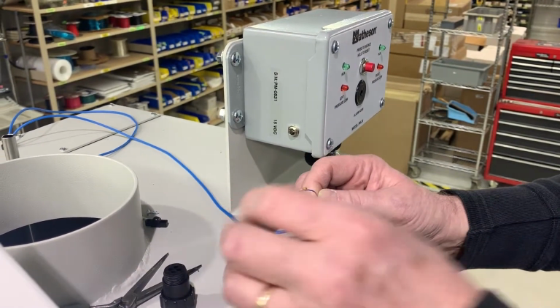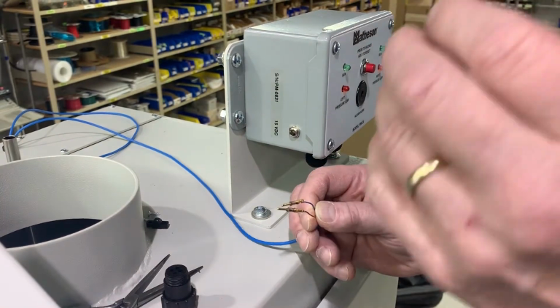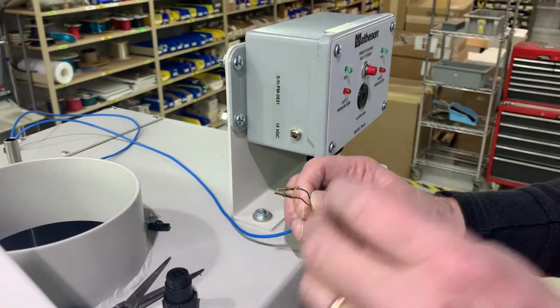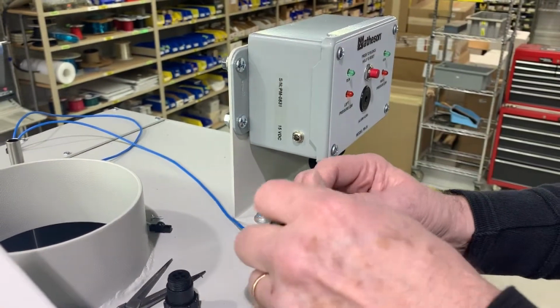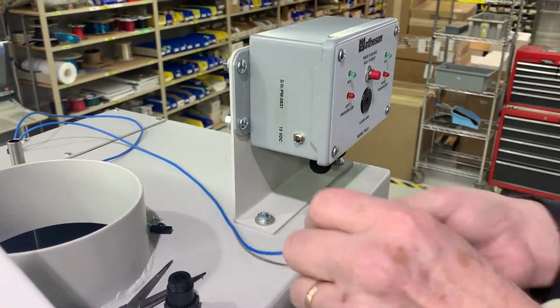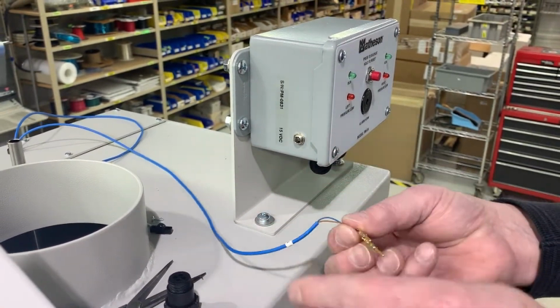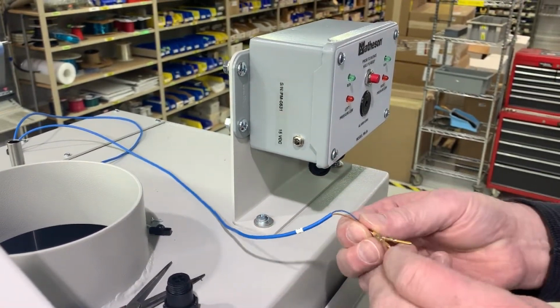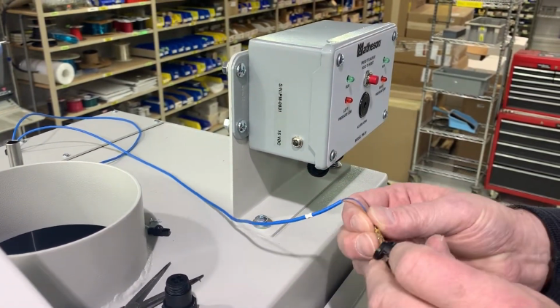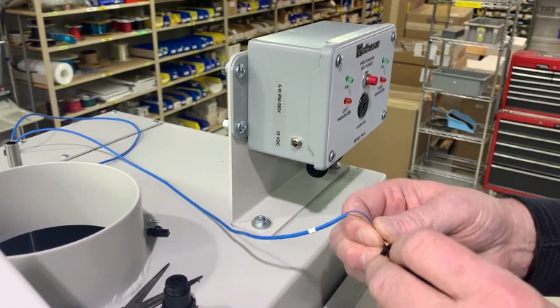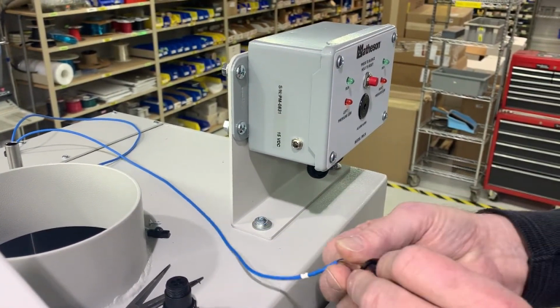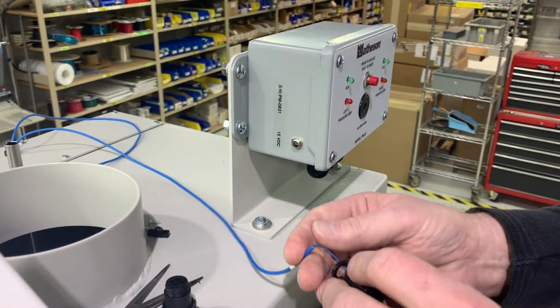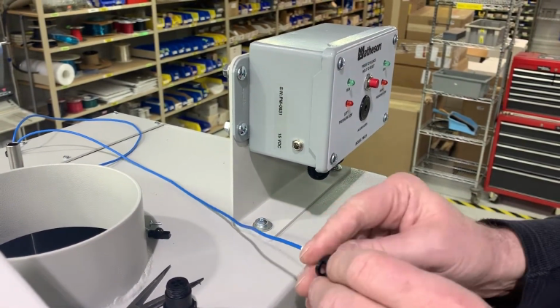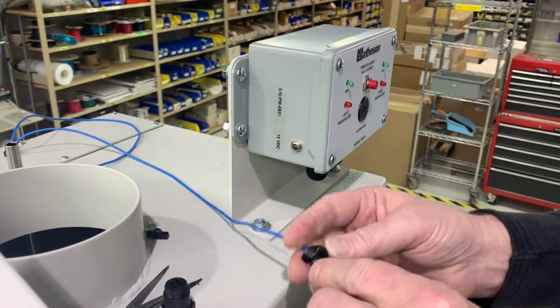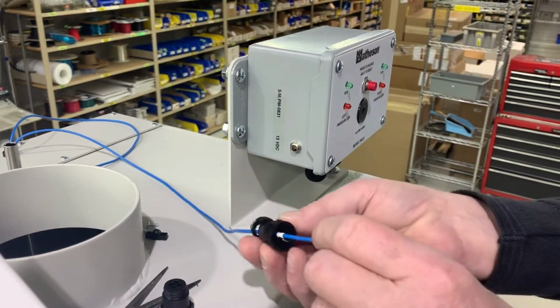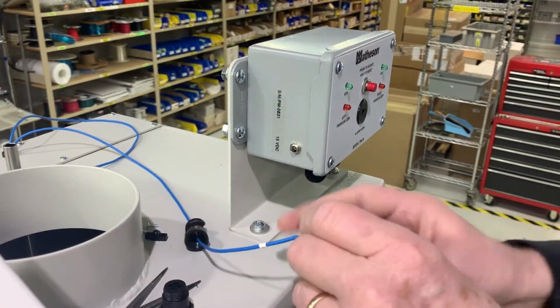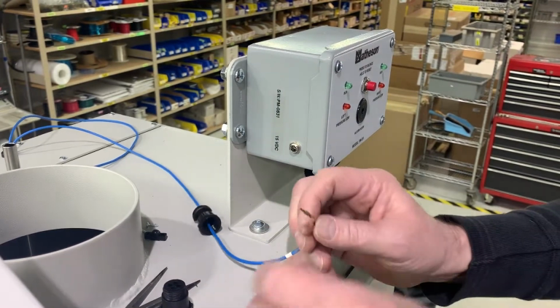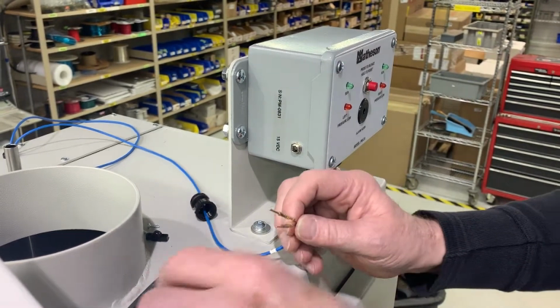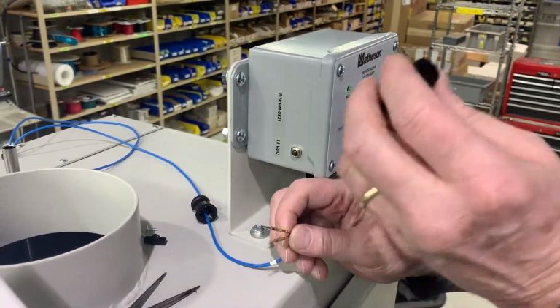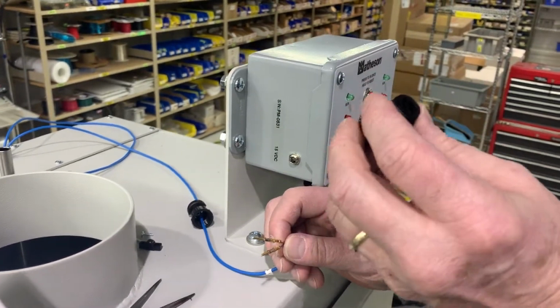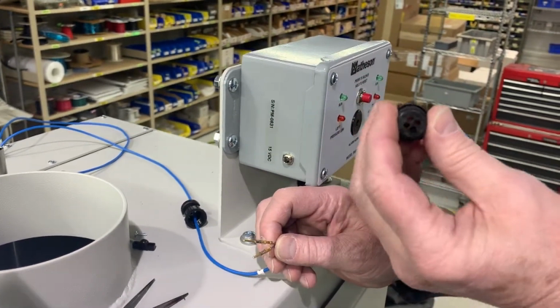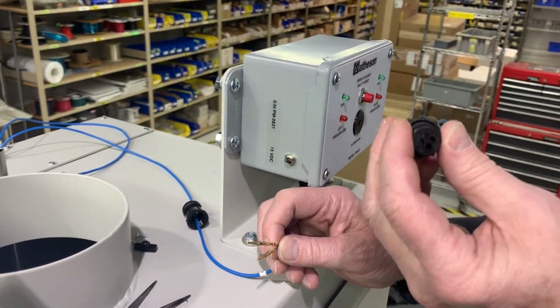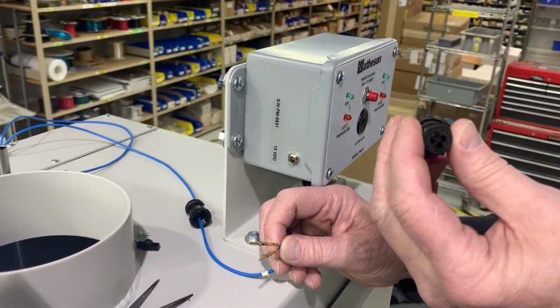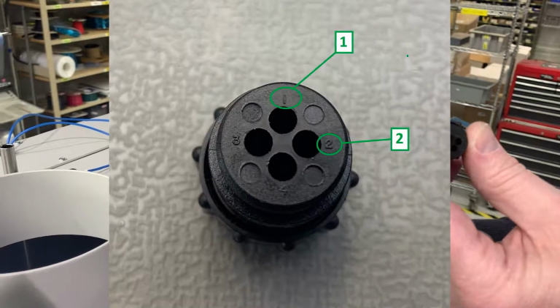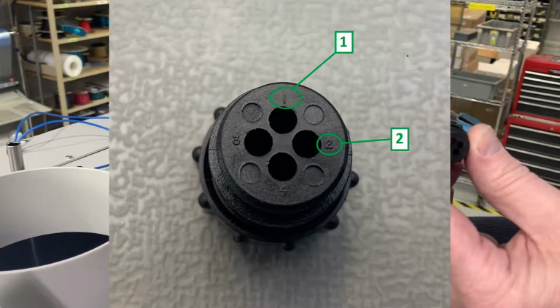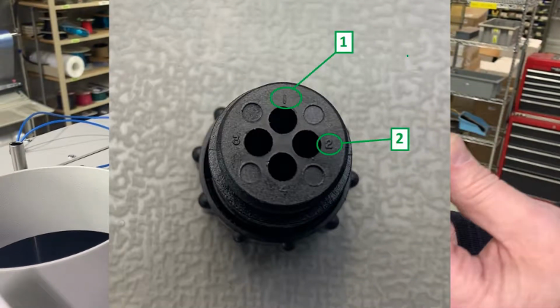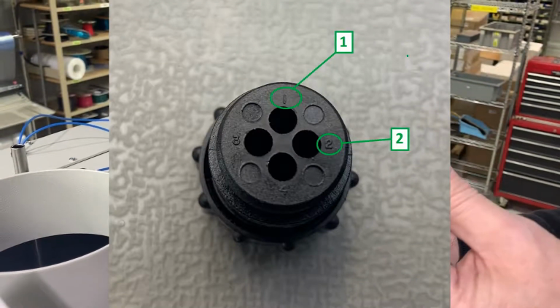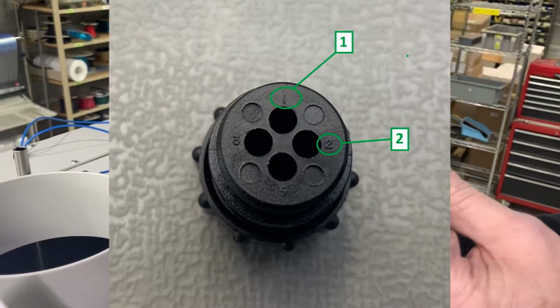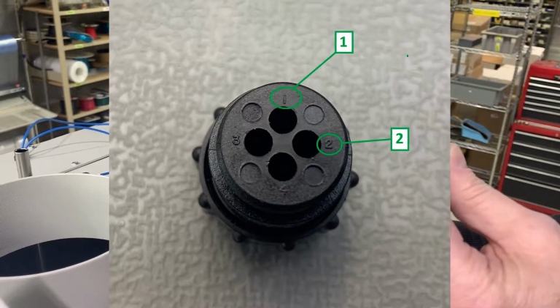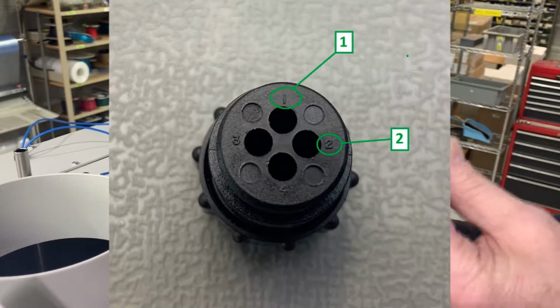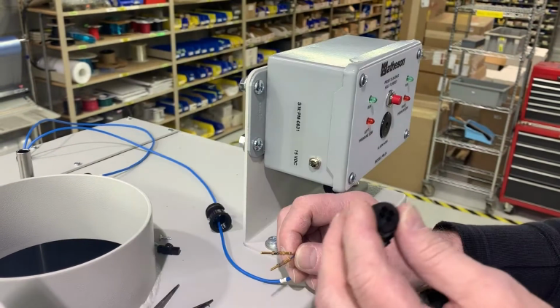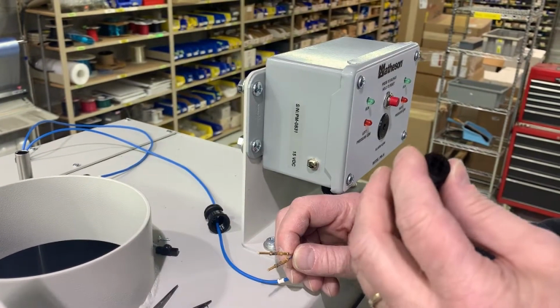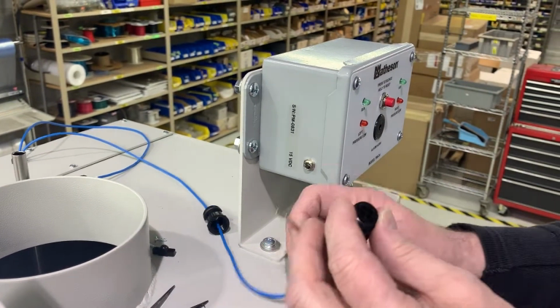The next thing is you take the strain relief and put that on the wire first. The connector uses pins one and two for a signal into the PM24.